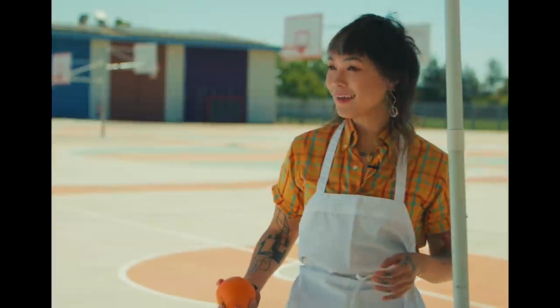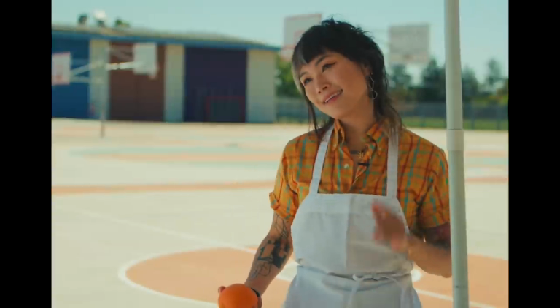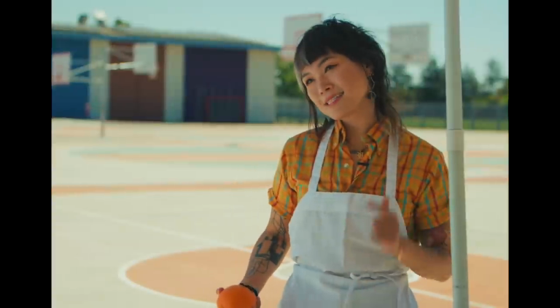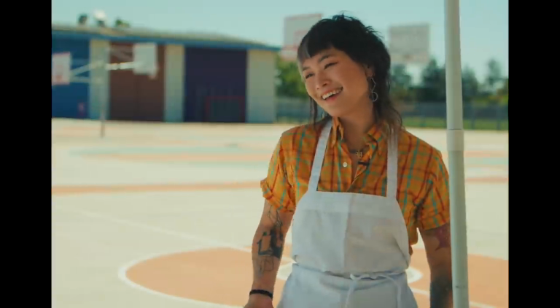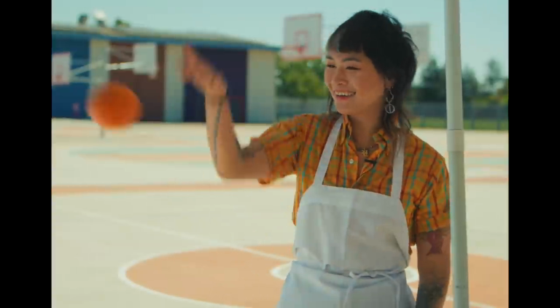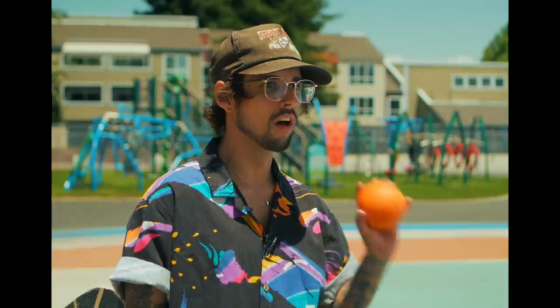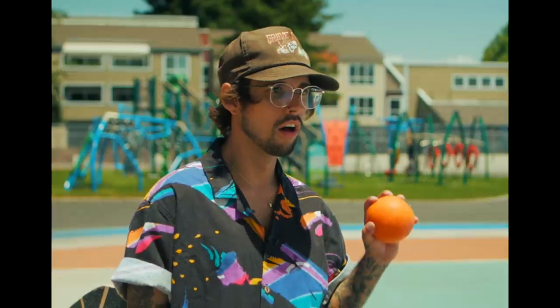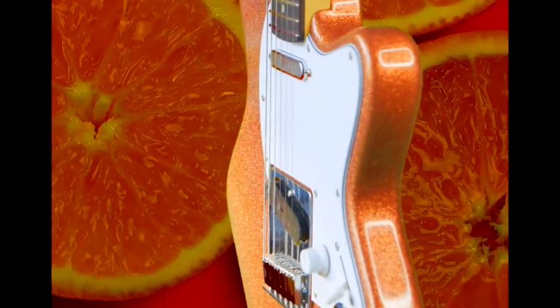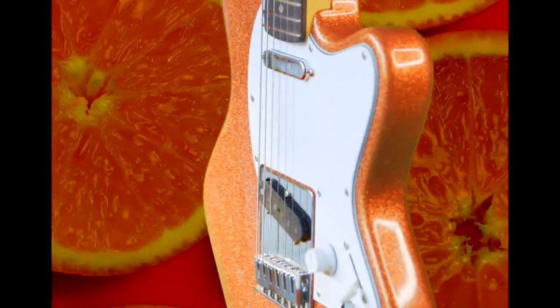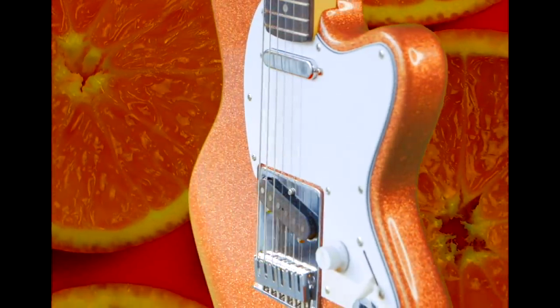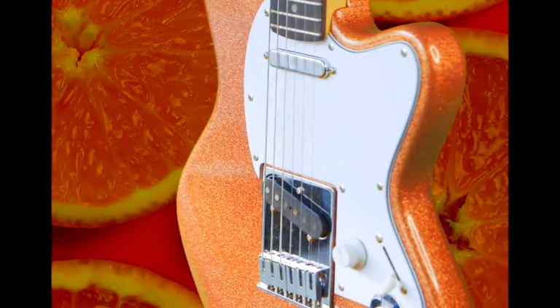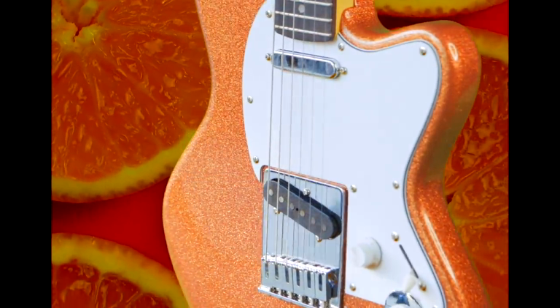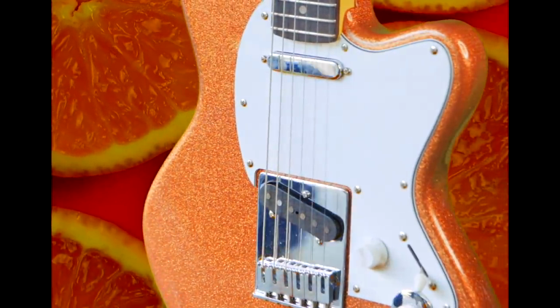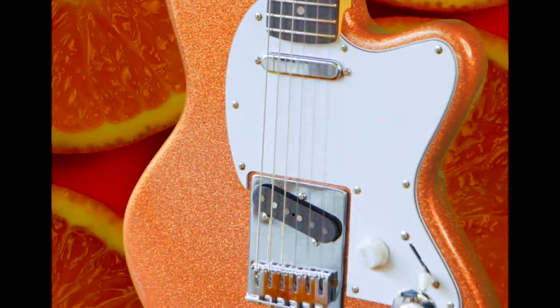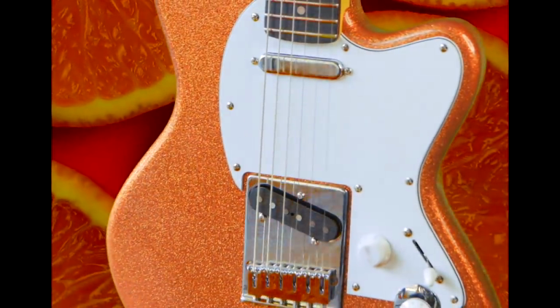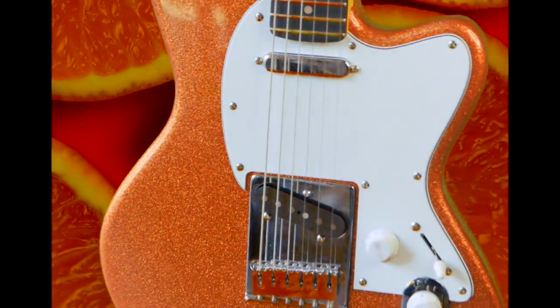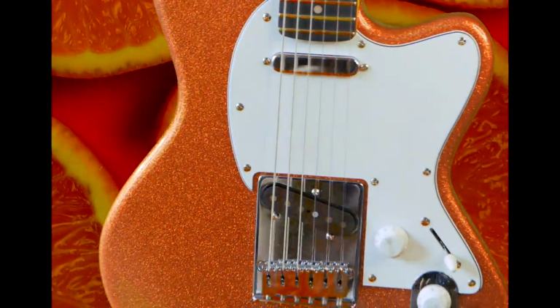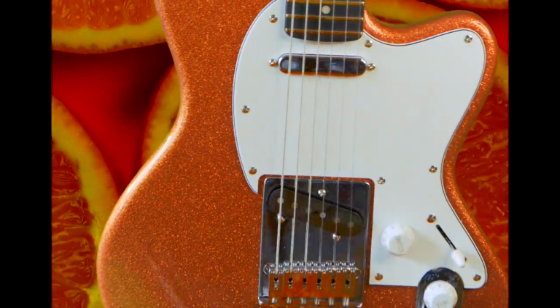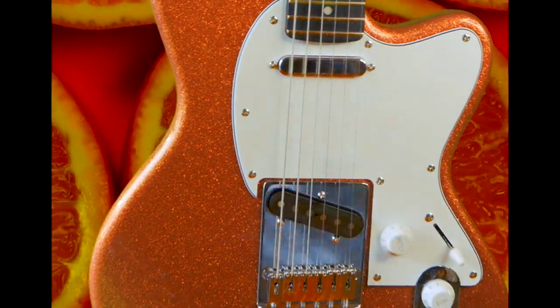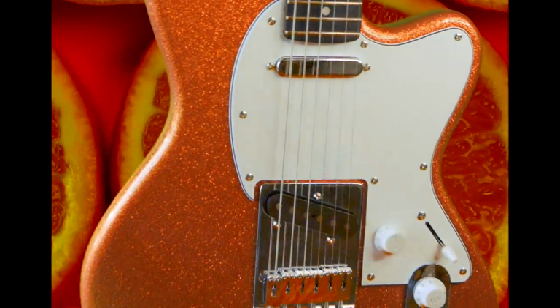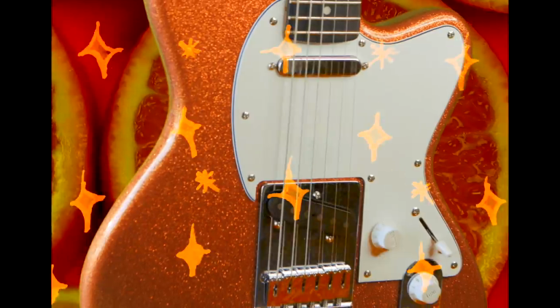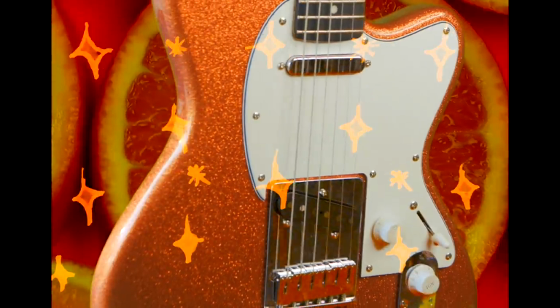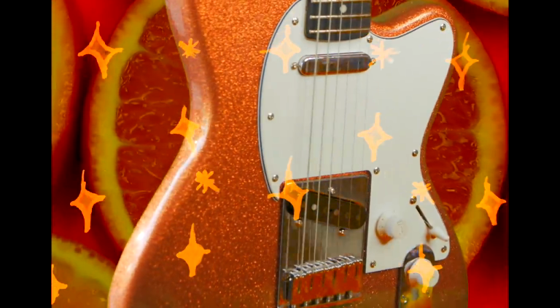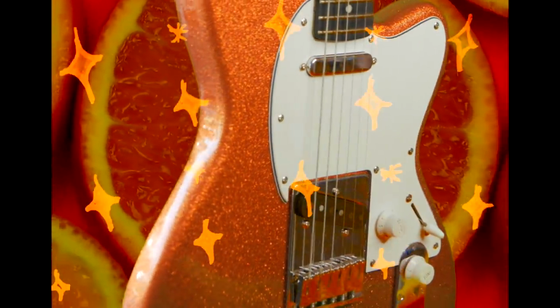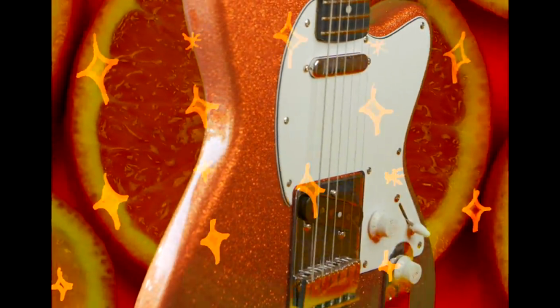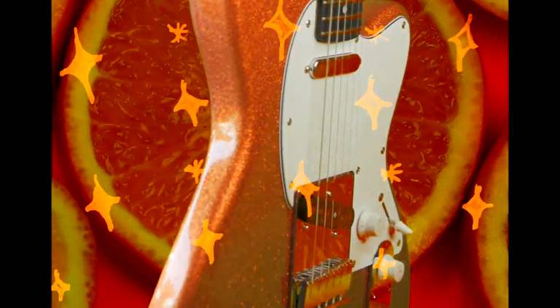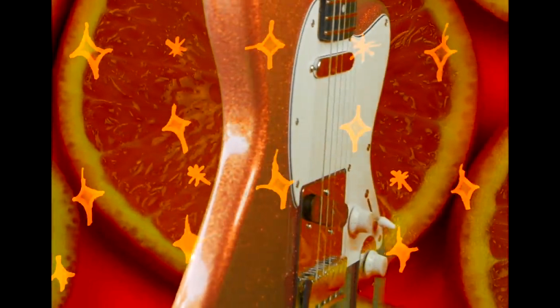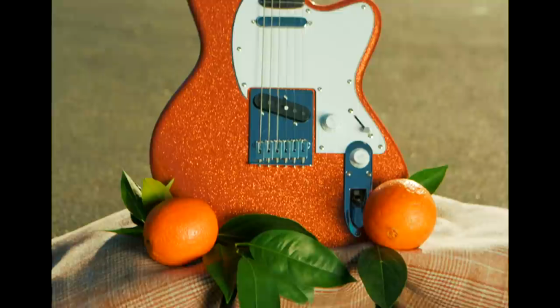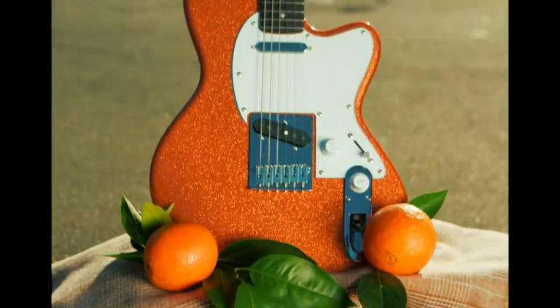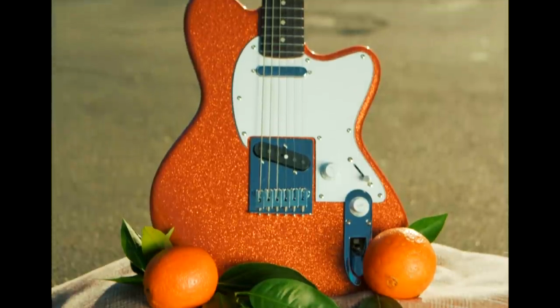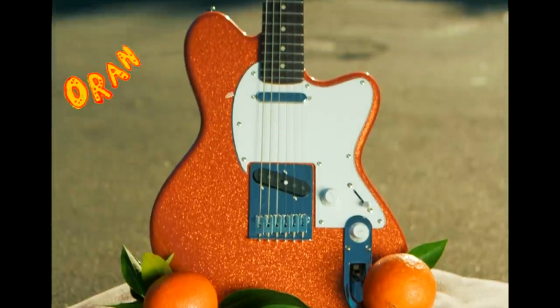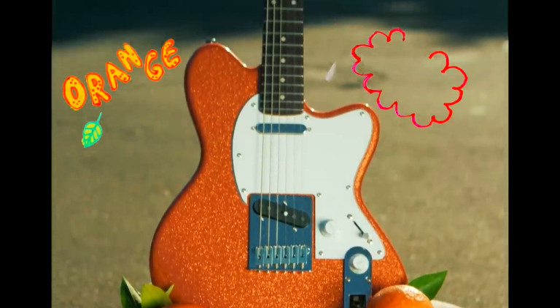Well, let me tell ya. For the finish, we started with the finest blend of oranges and cream and just a hint of sparkle — okay, maybe more than a hint. I call it the YY20 Orange Cream Sparkle.